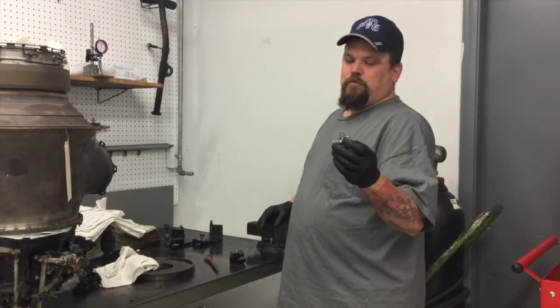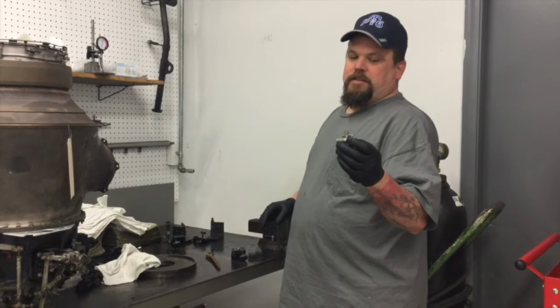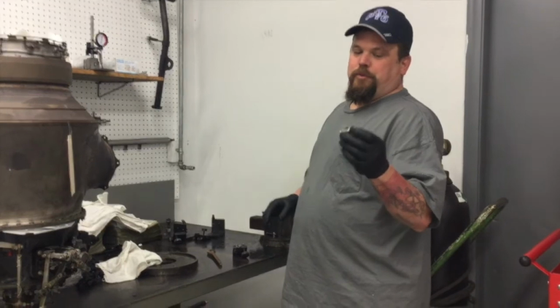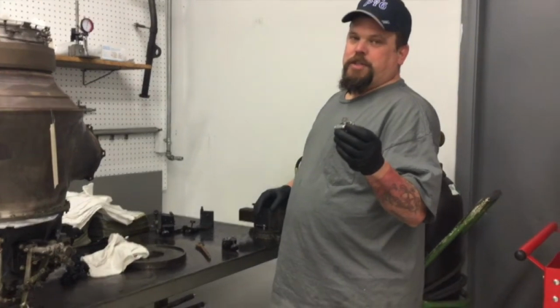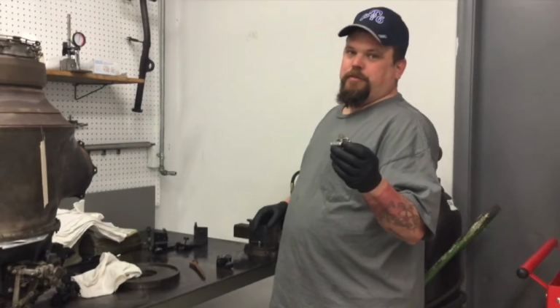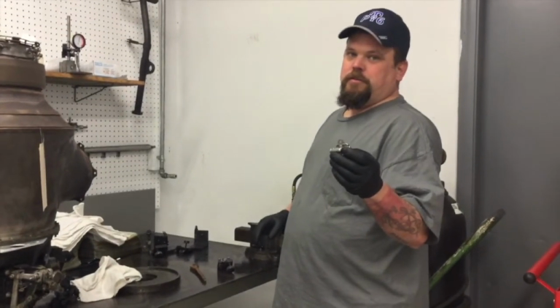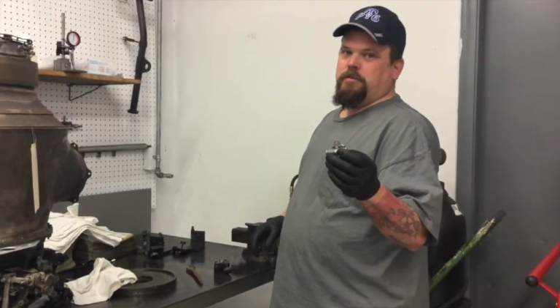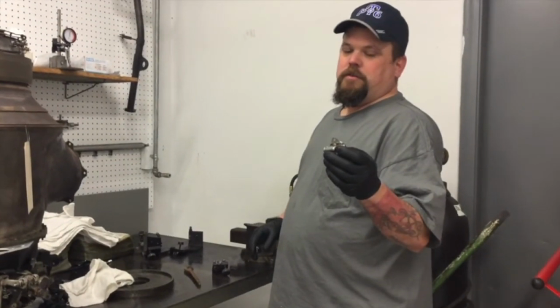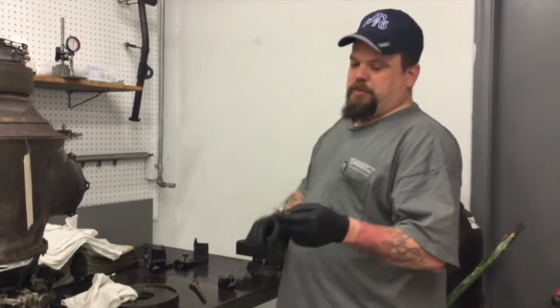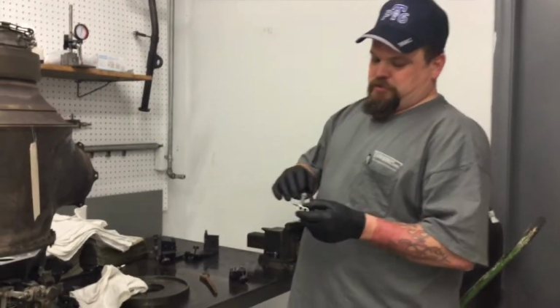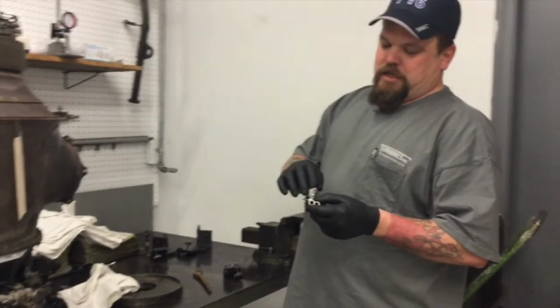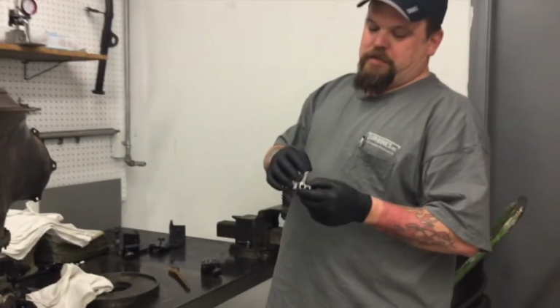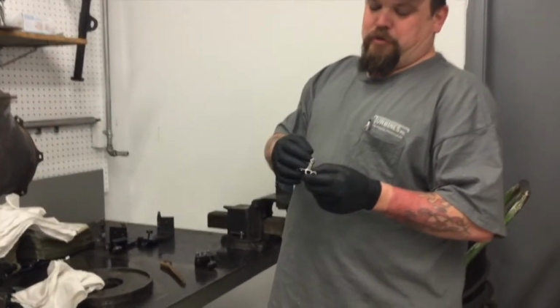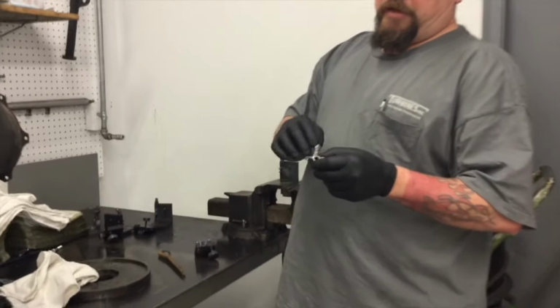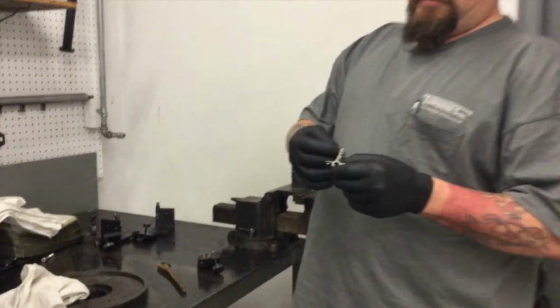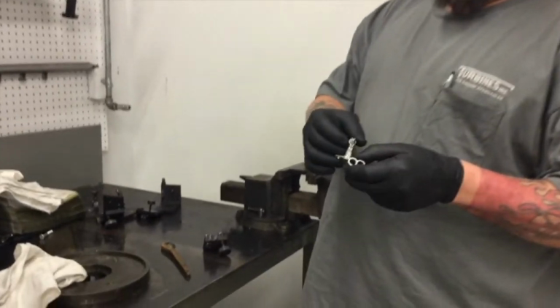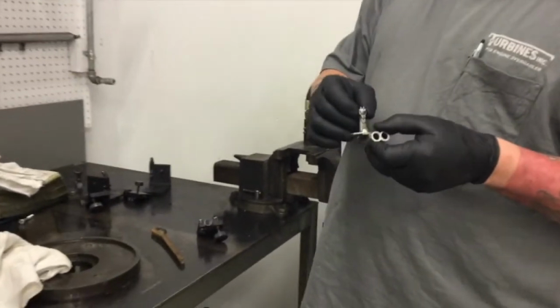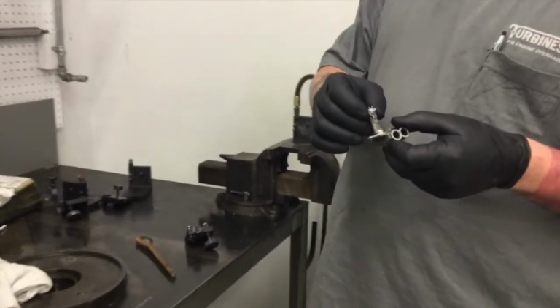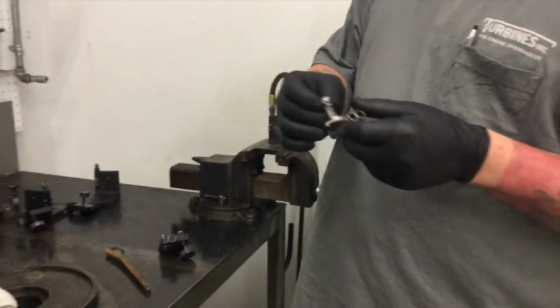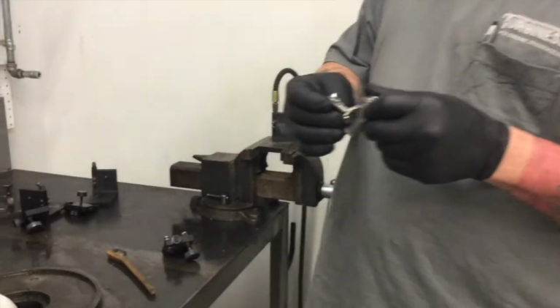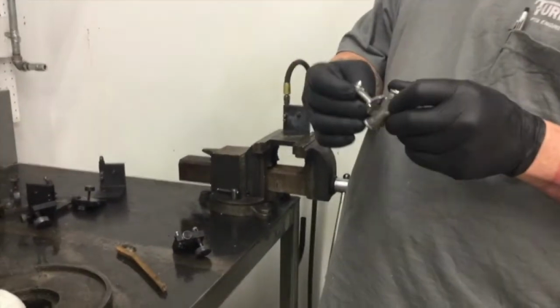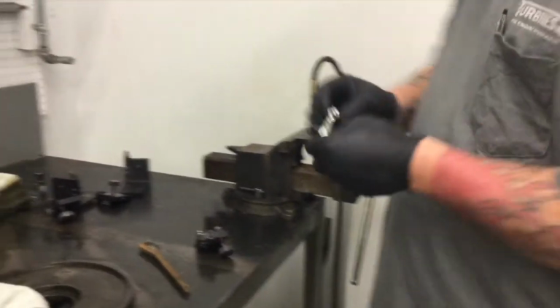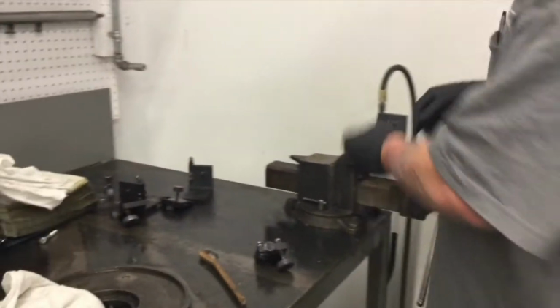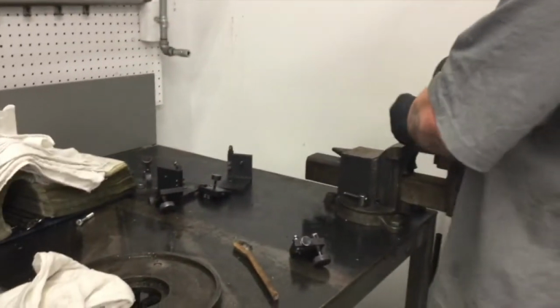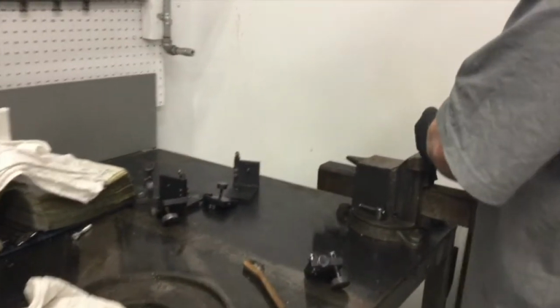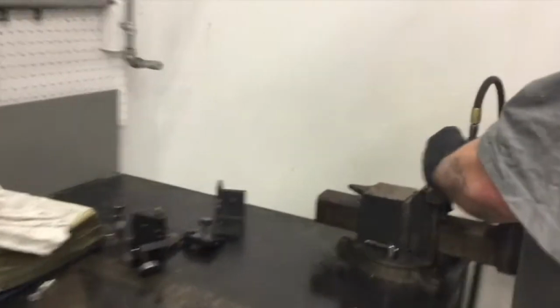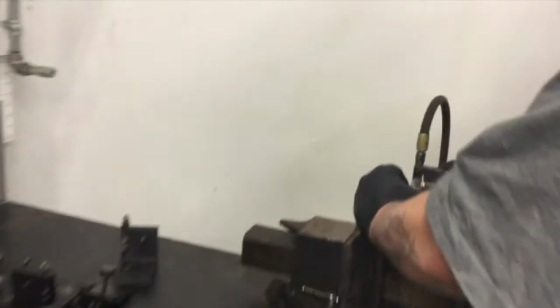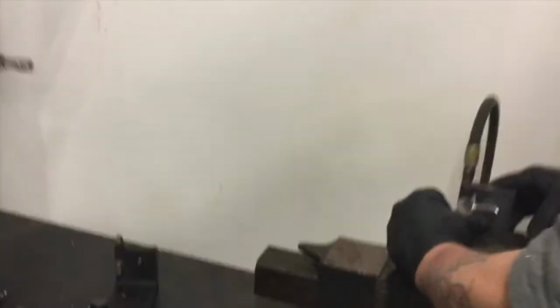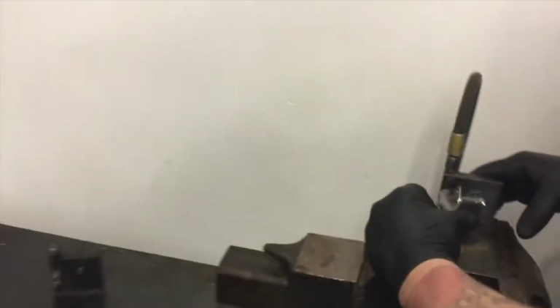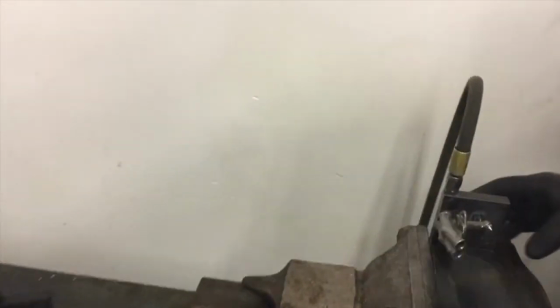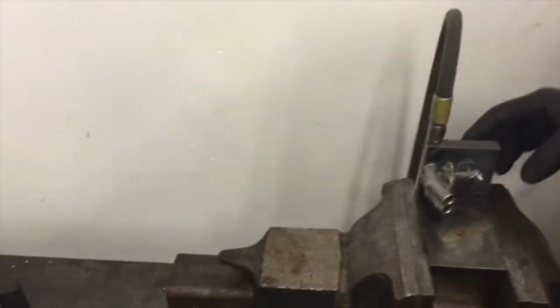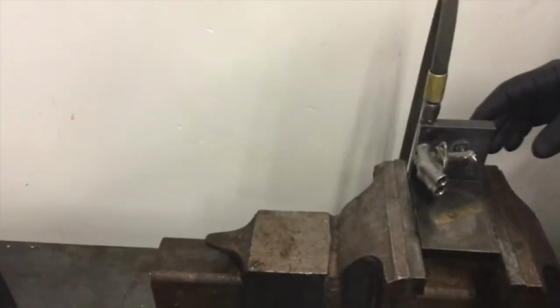Next, we pressure check them to make sure we're not leaking from around the nozzle tips. Josh then moves on to the next part until each piece is thoroughly tested and inspected.